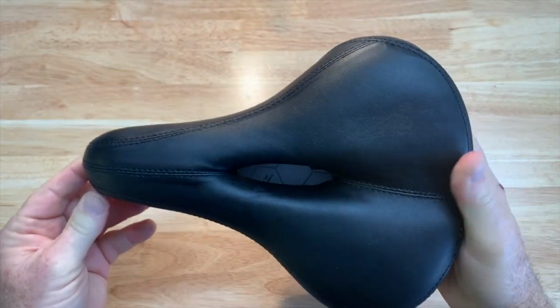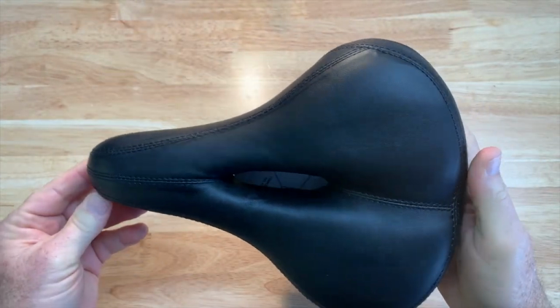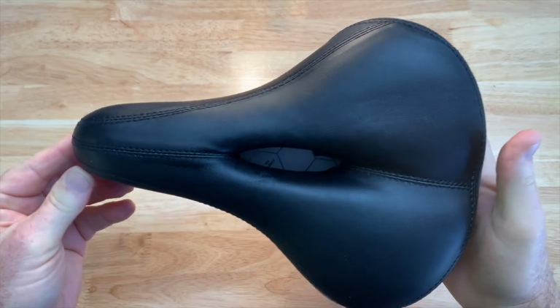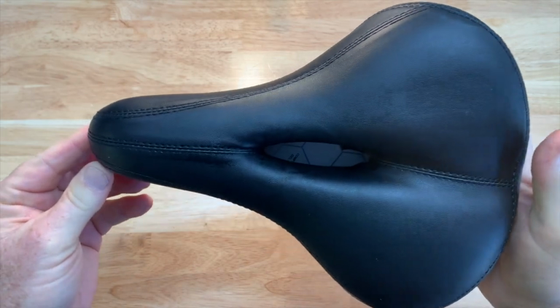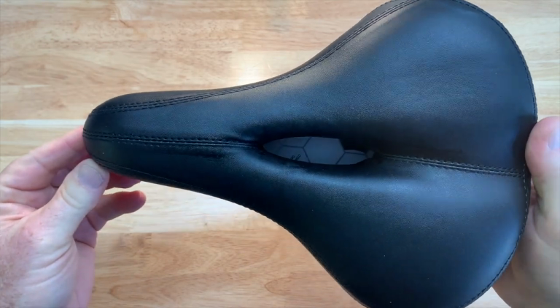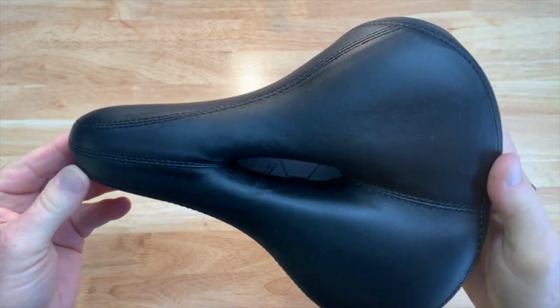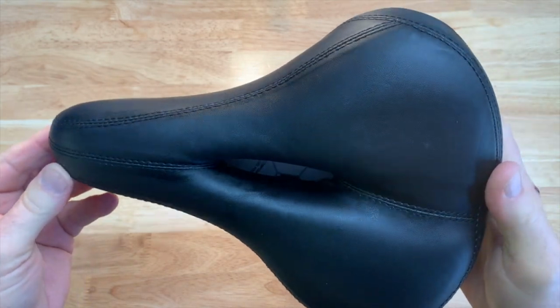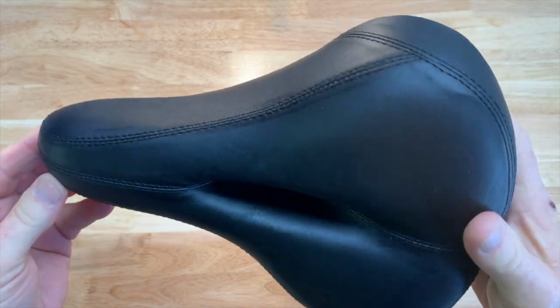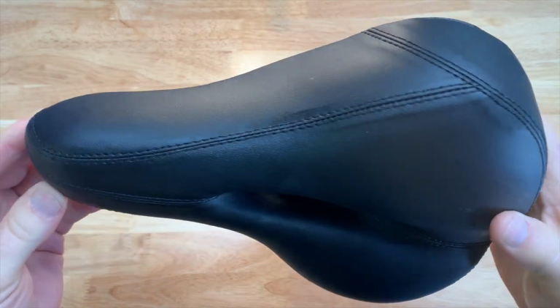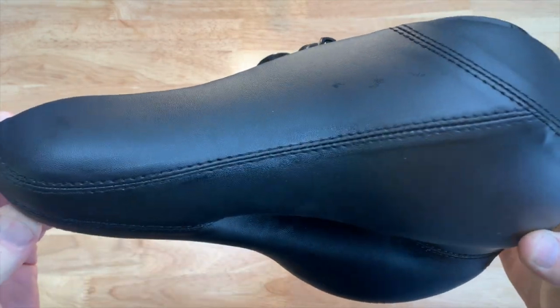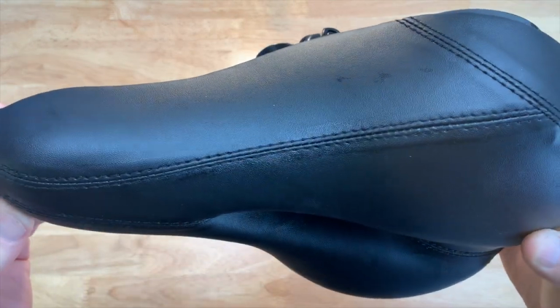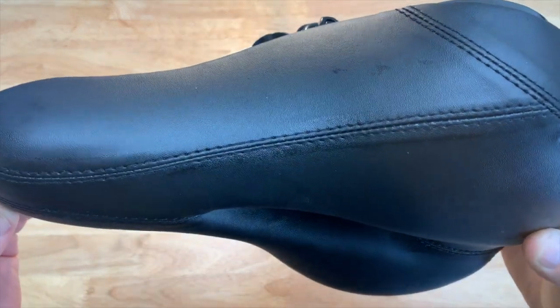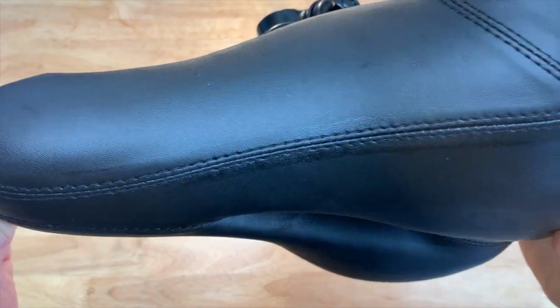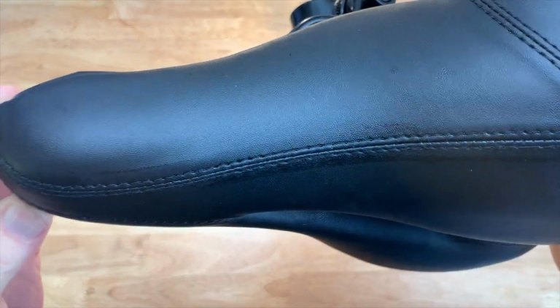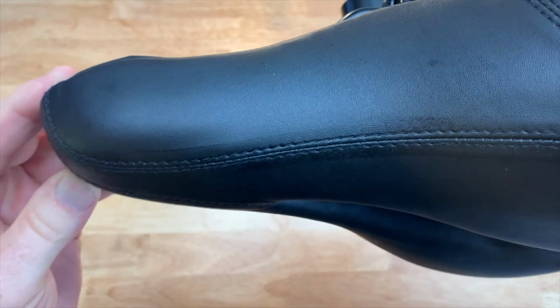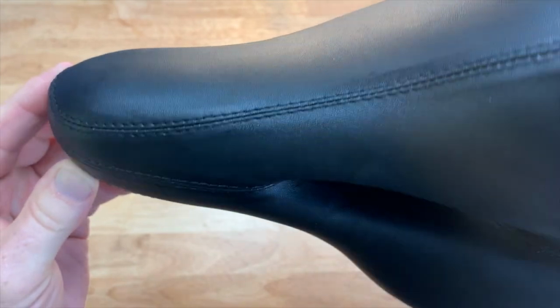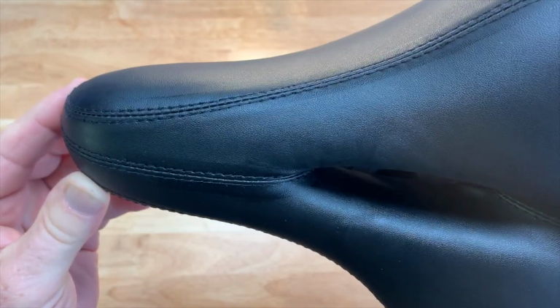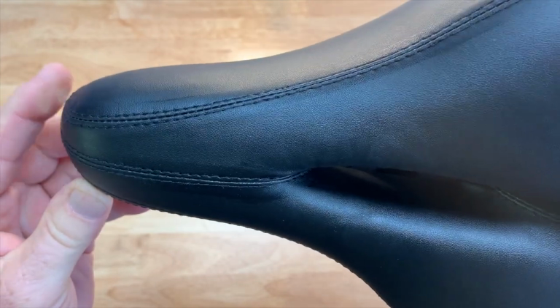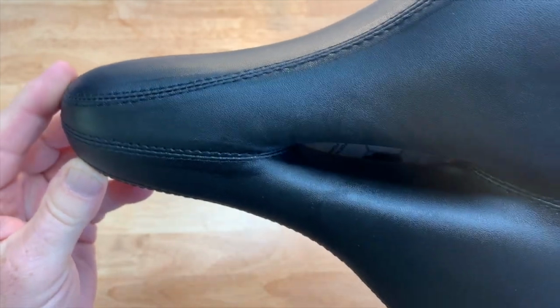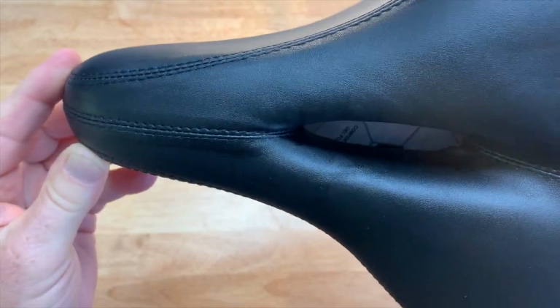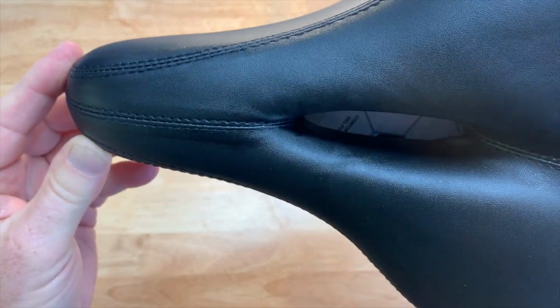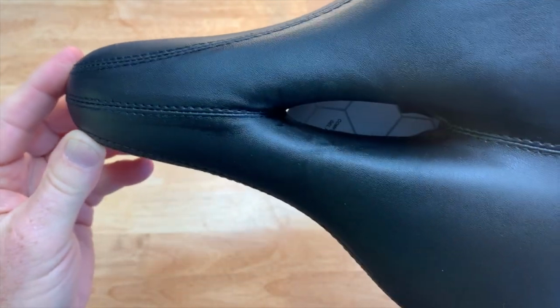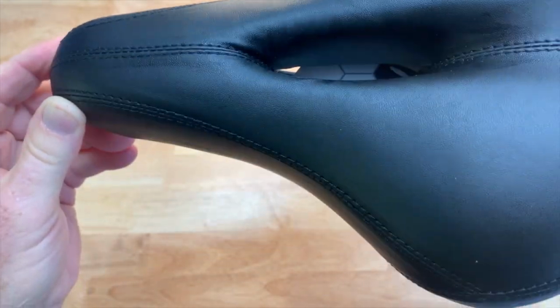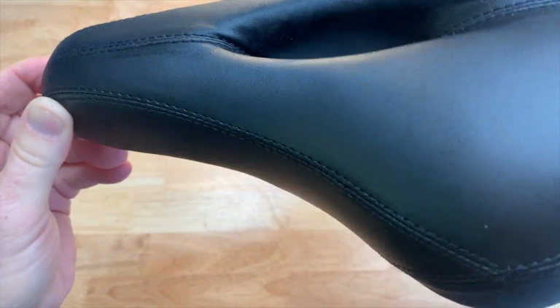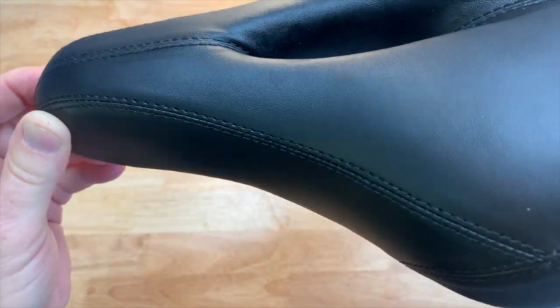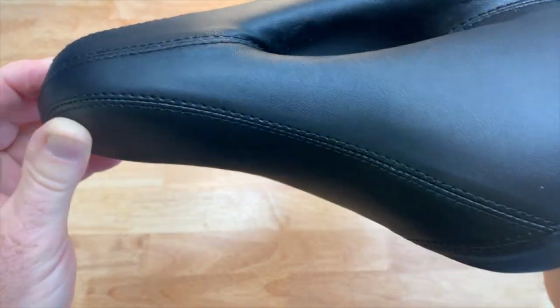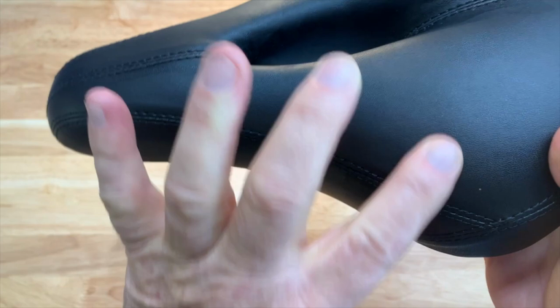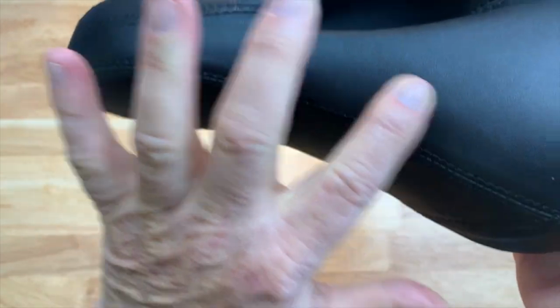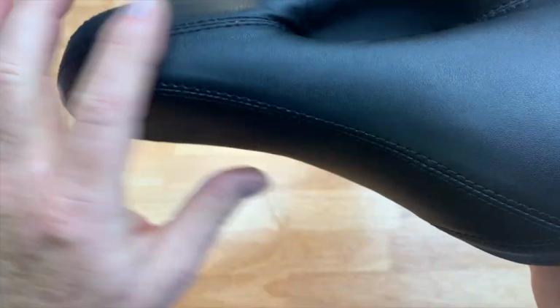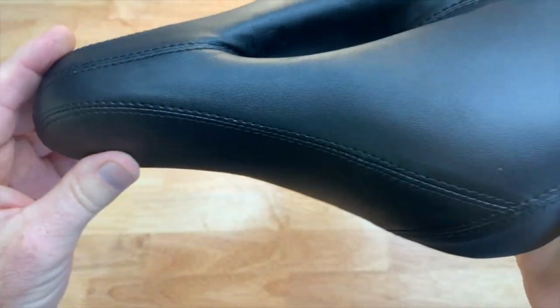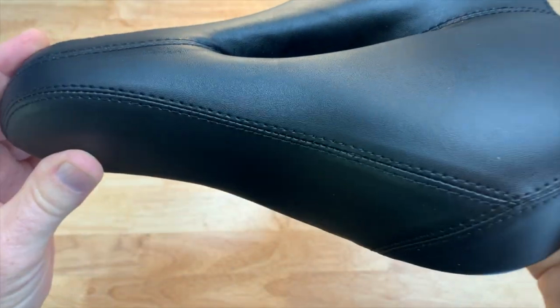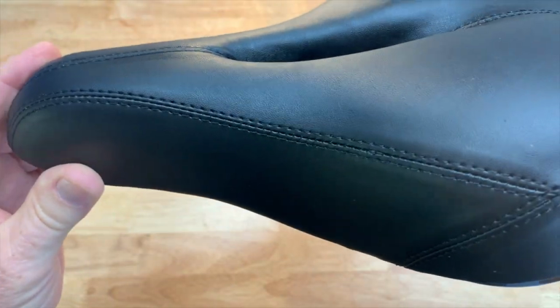Here's a nice close-up of what the seat is going to look like. The stitching and everything looks to be very high quality — this is some type of faux leather.